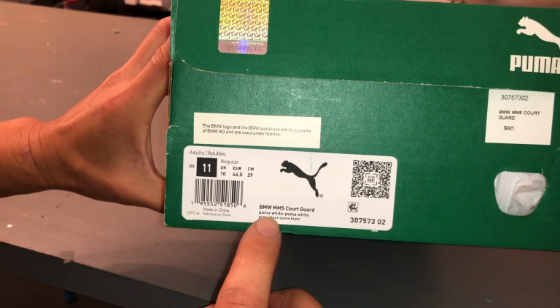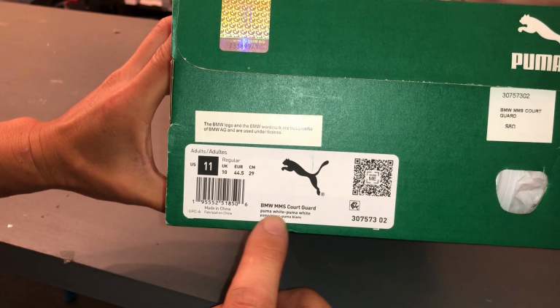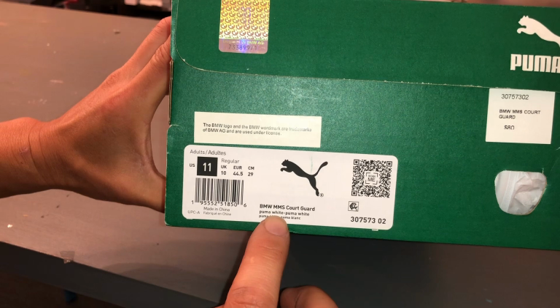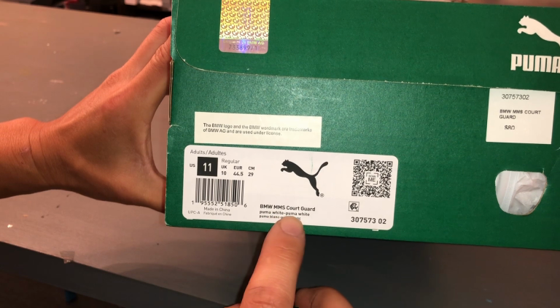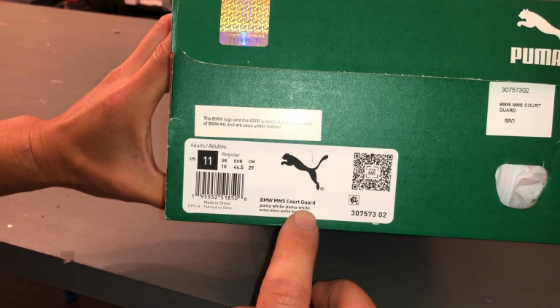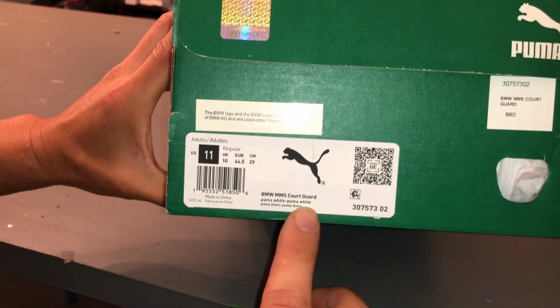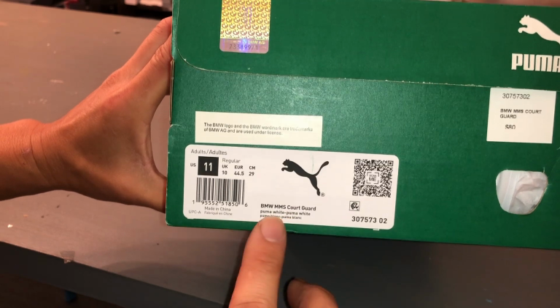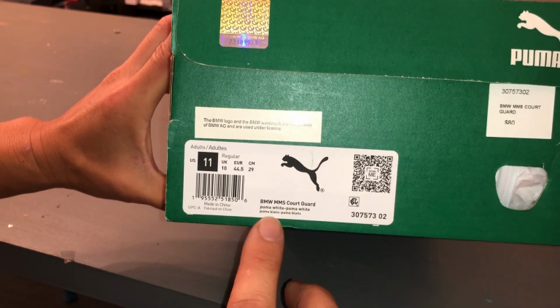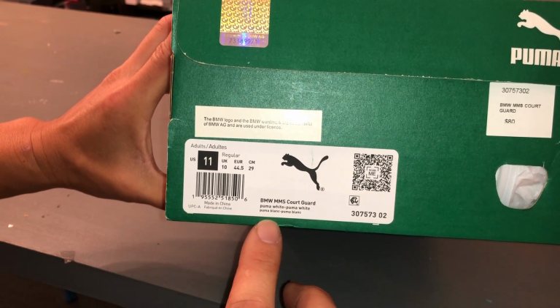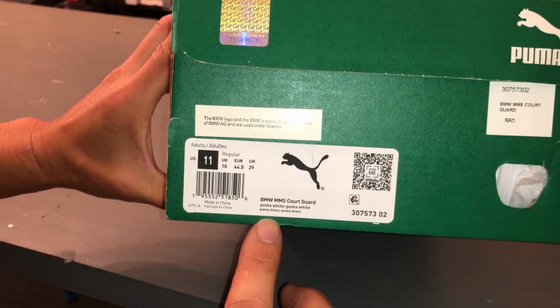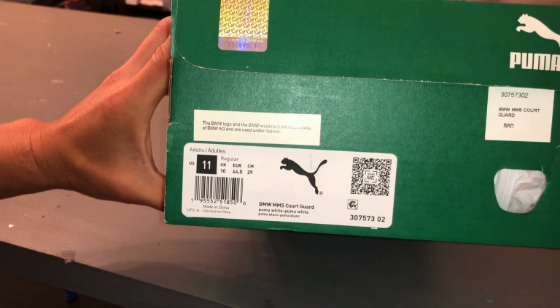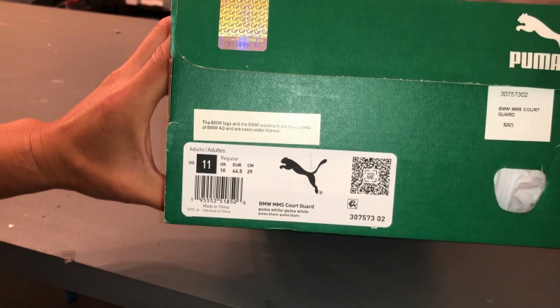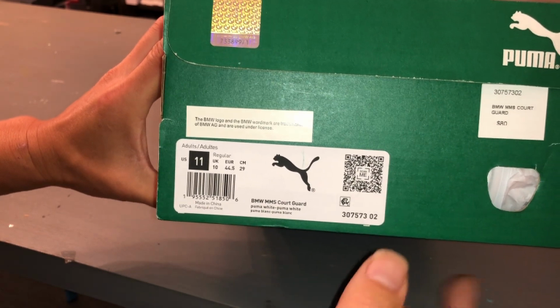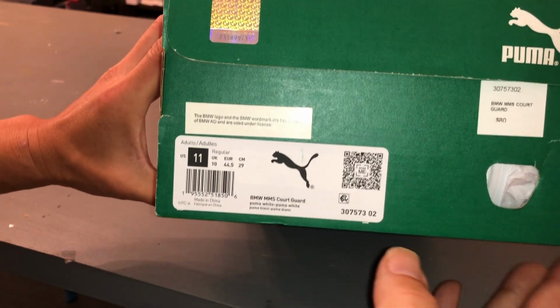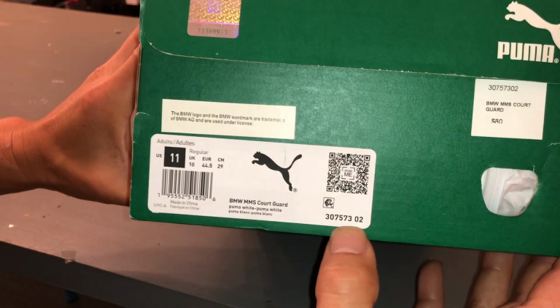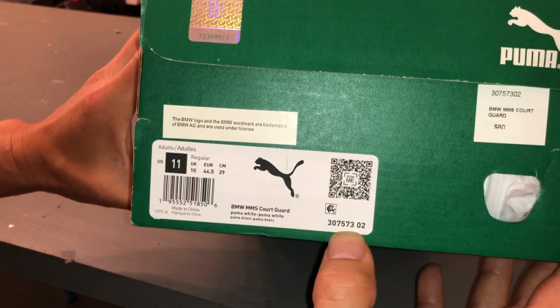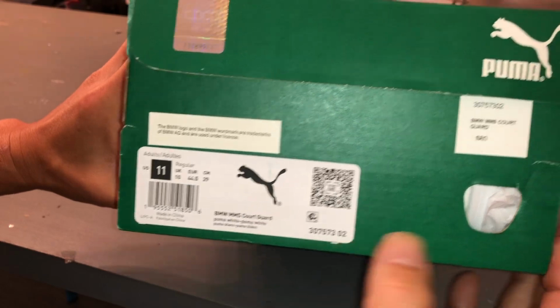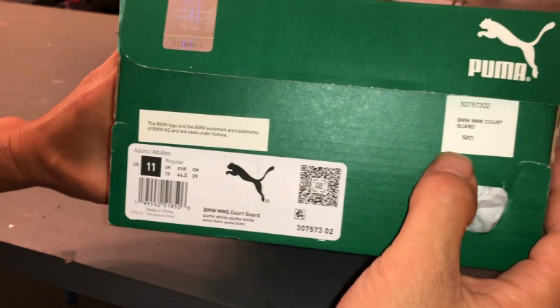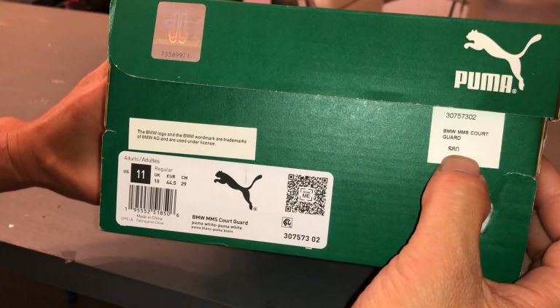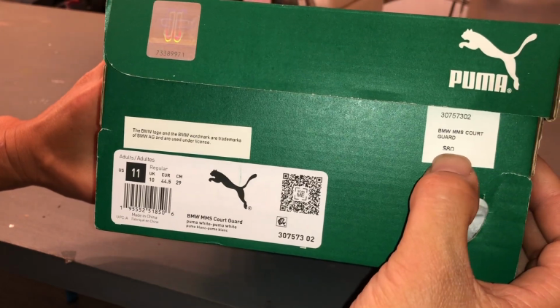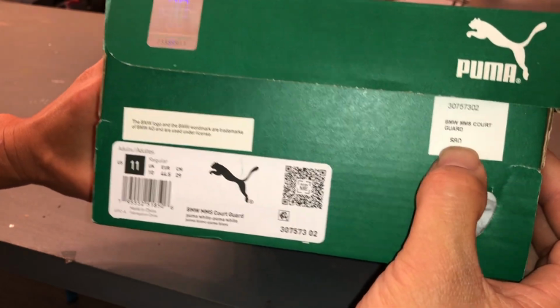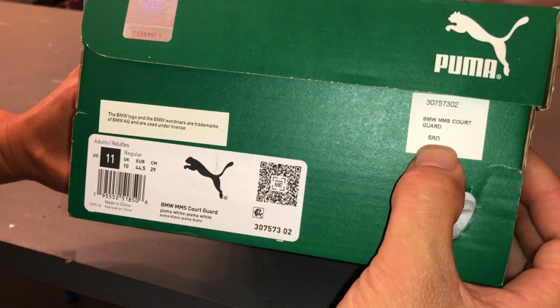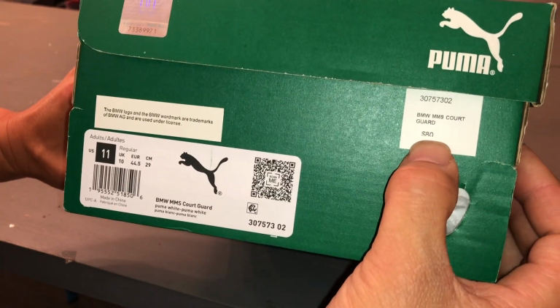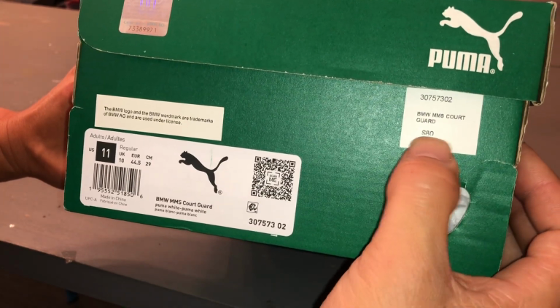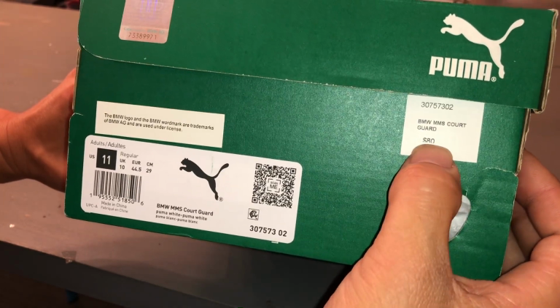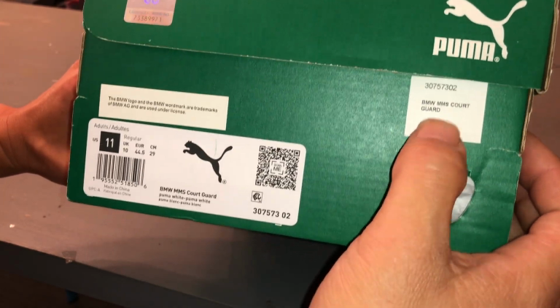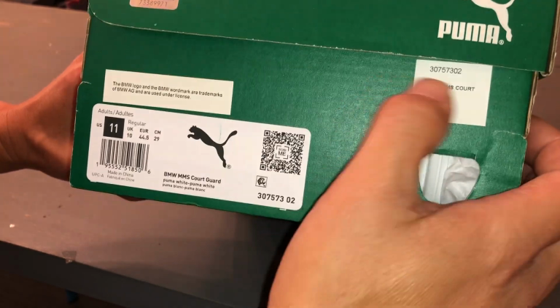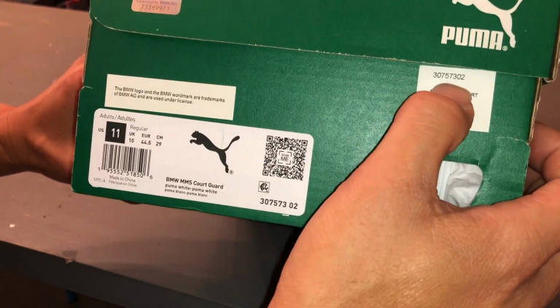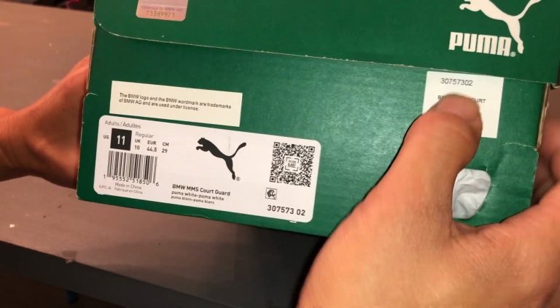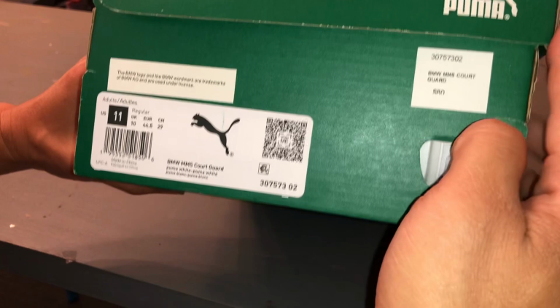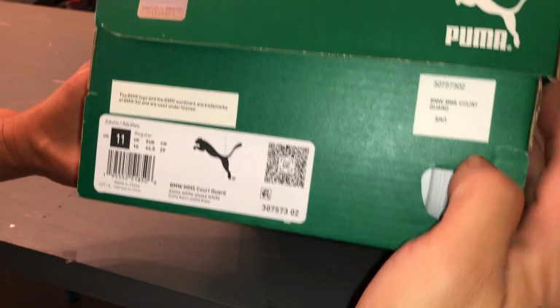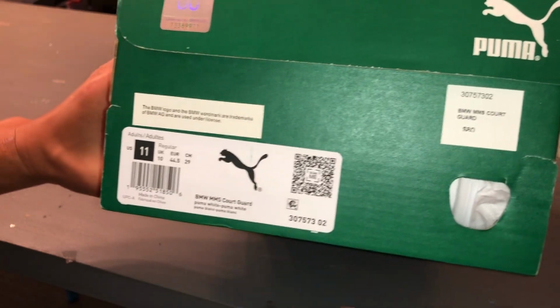The color is Puma White over Puma White. The MSRP is $80 US. And here's the serial number.